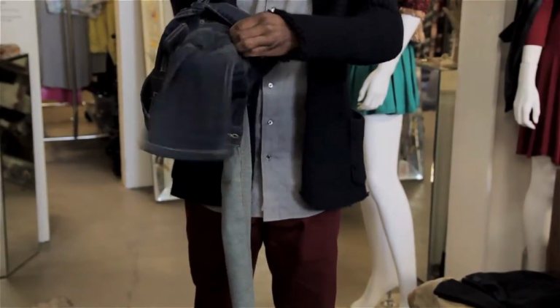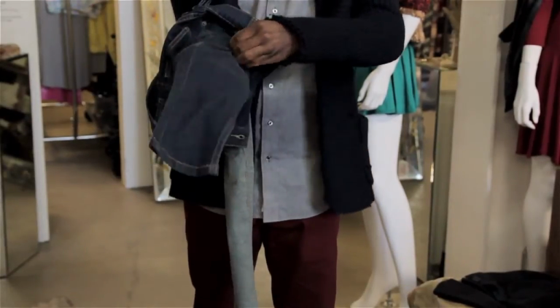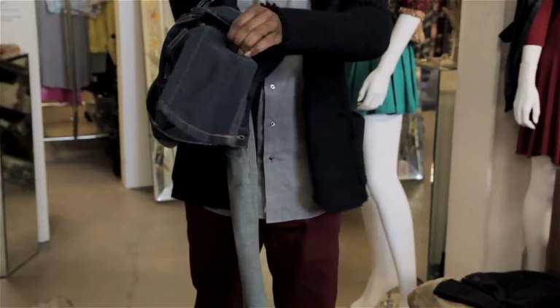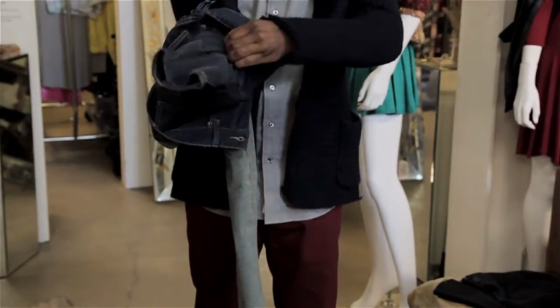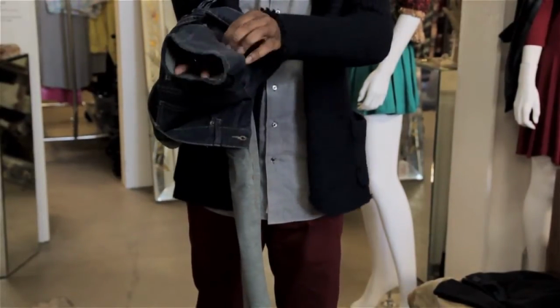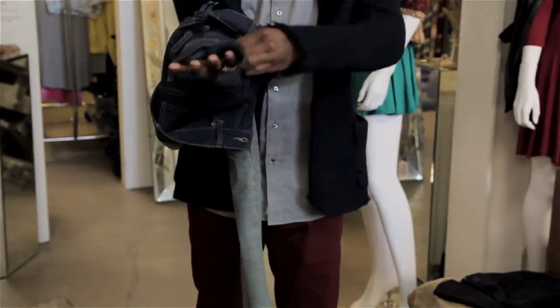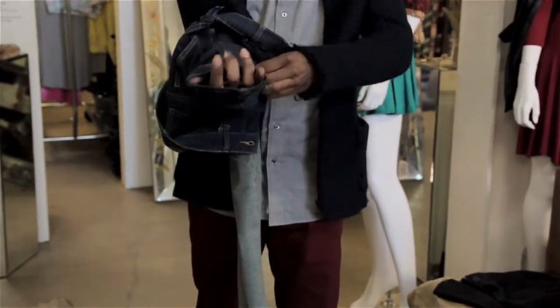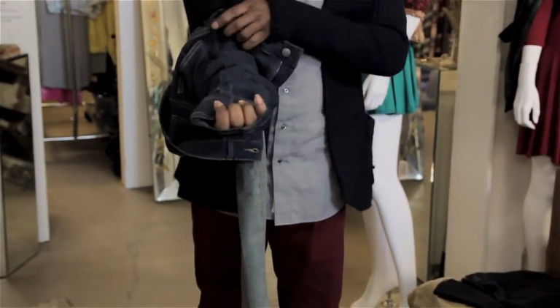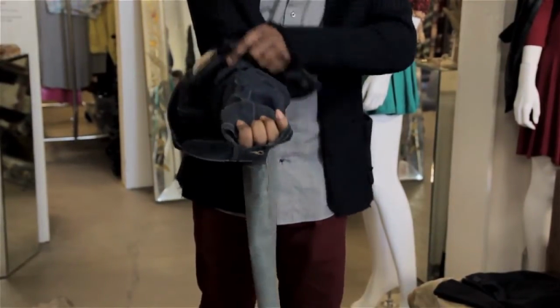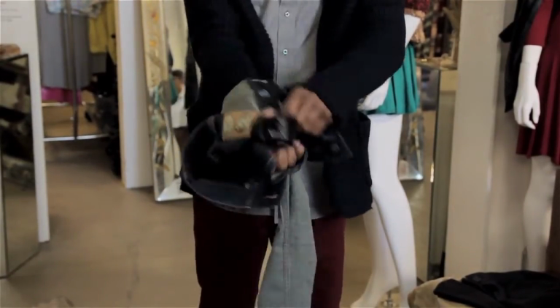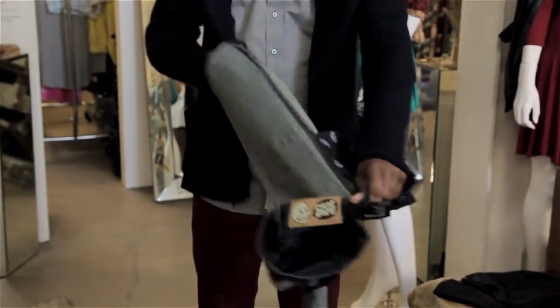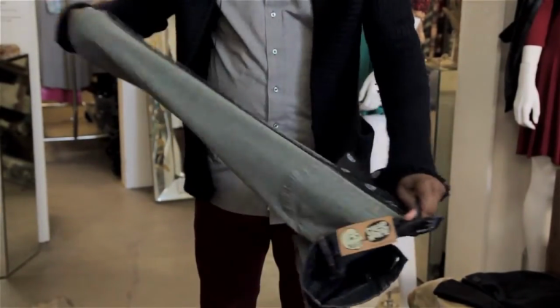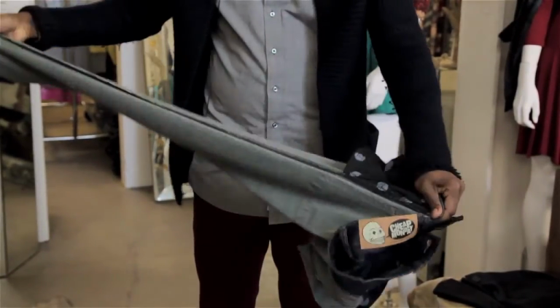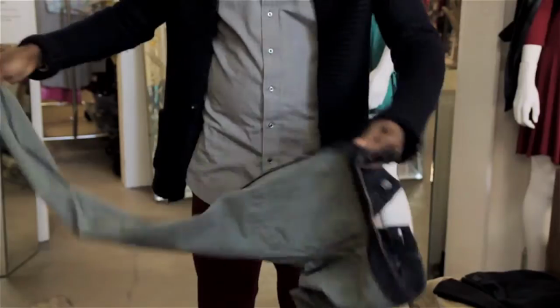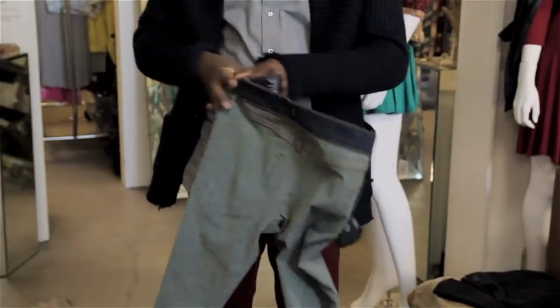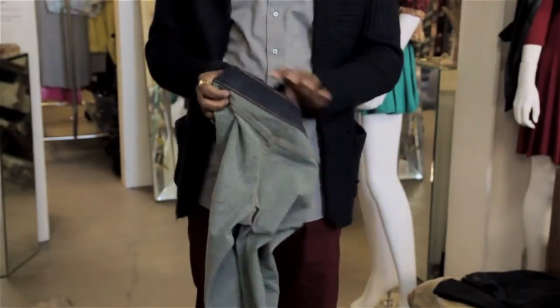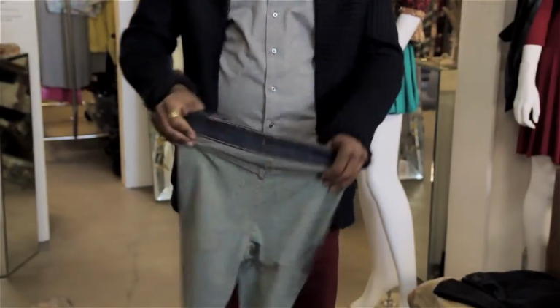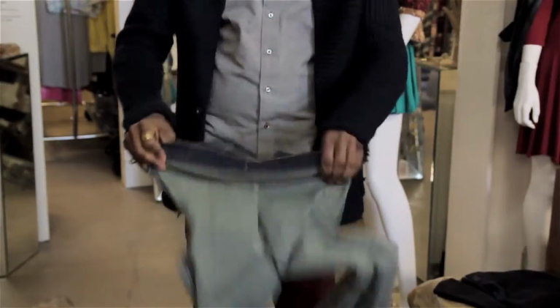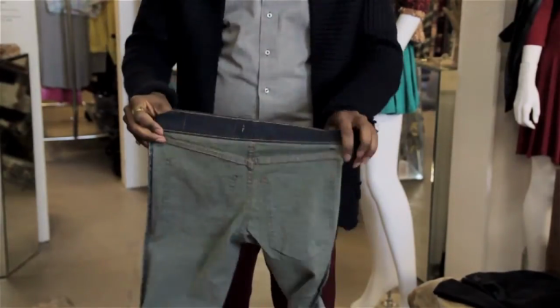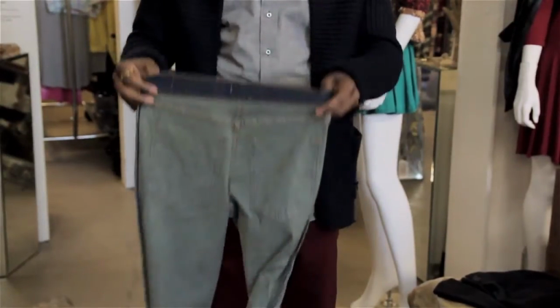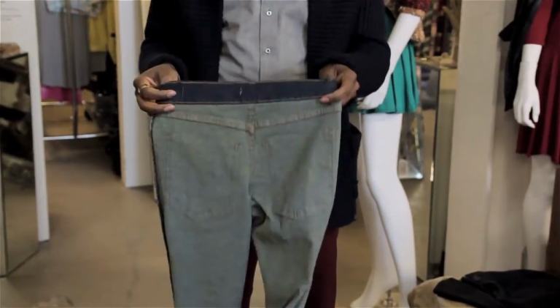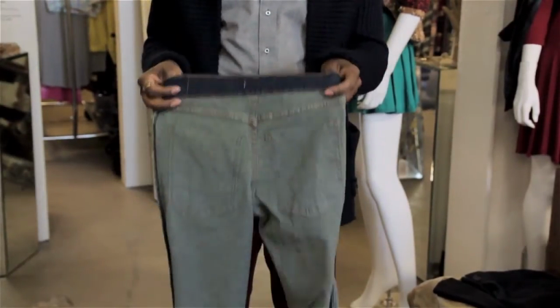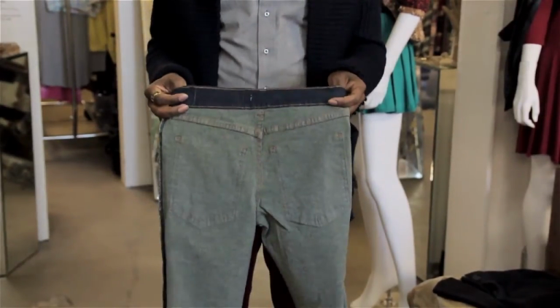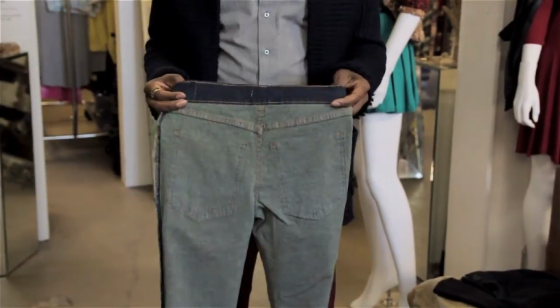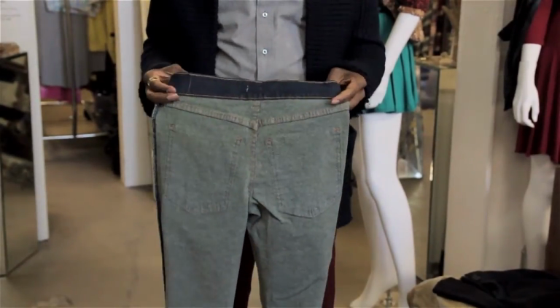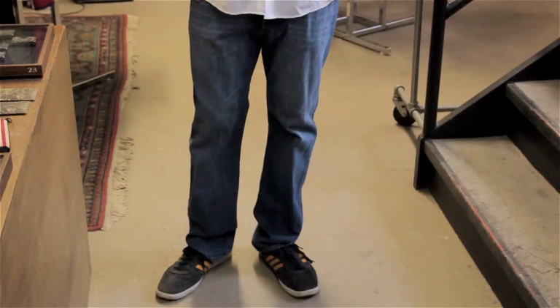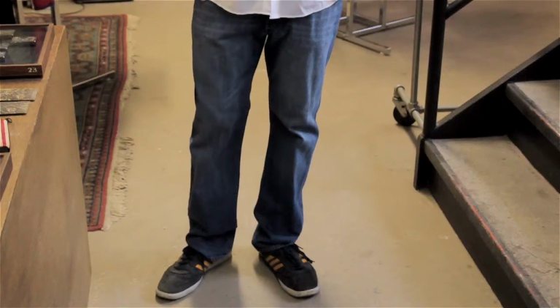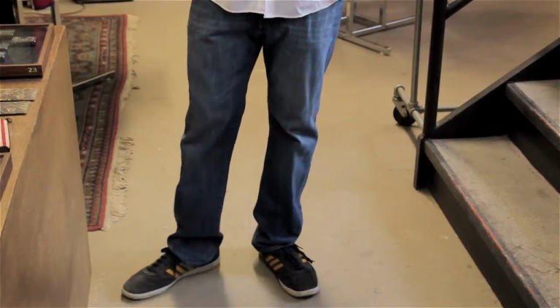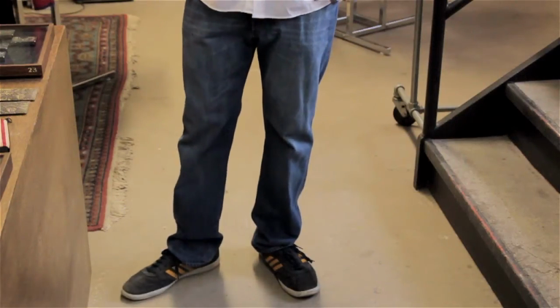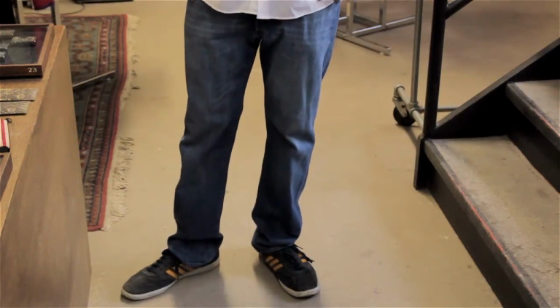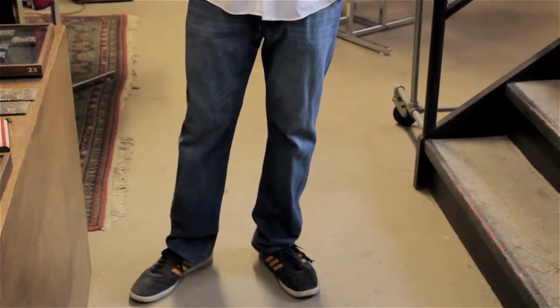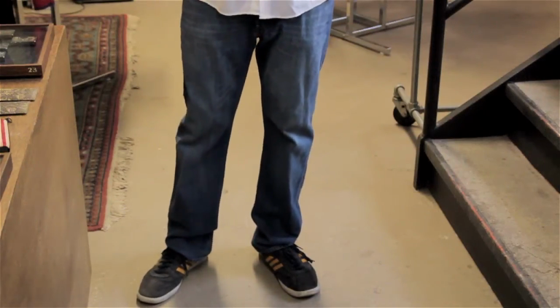Wash them, then take them out of the washer immediately and either hang them up to dry or put them in a dryer on a low setting. Take them out of the dryer immediately as well.